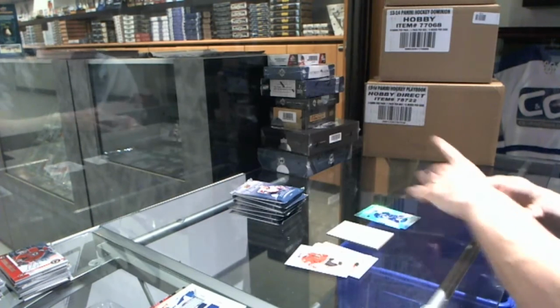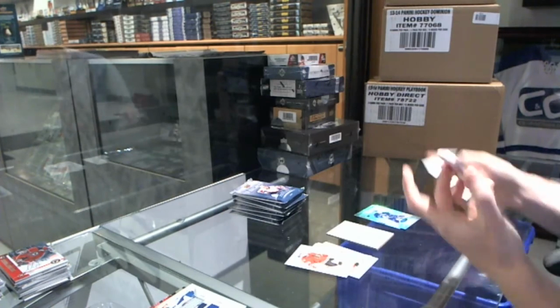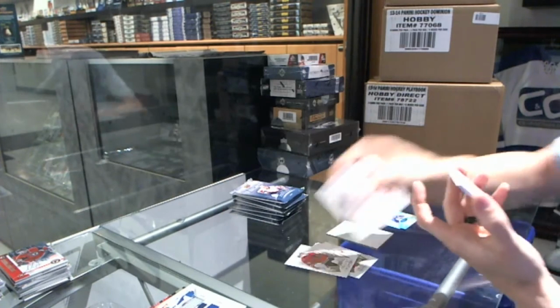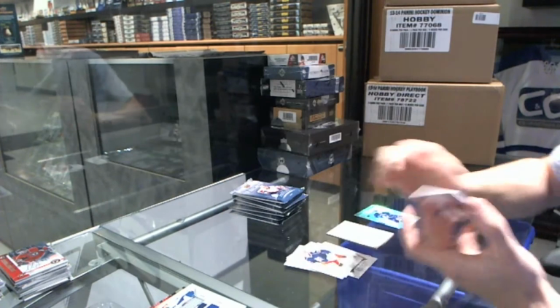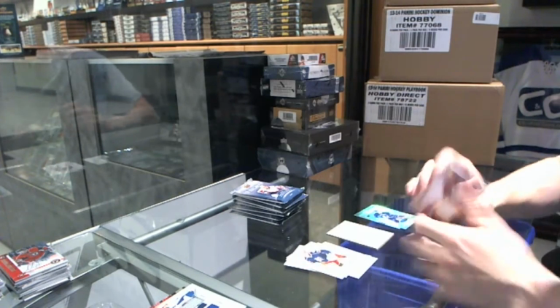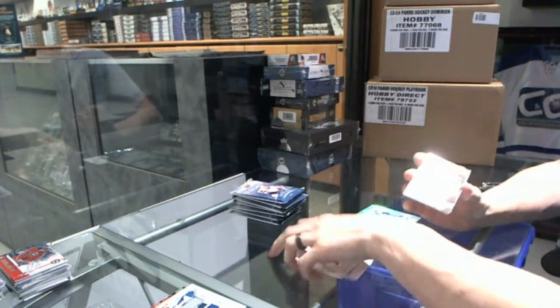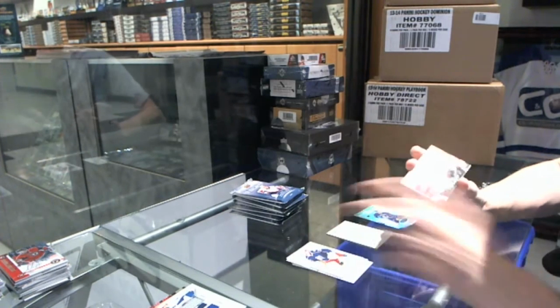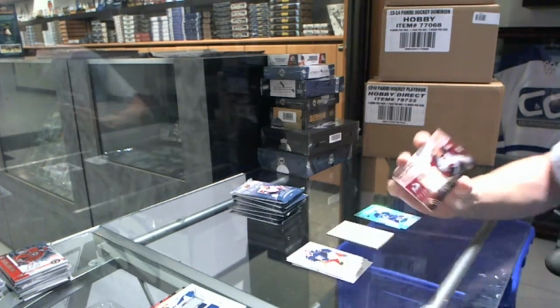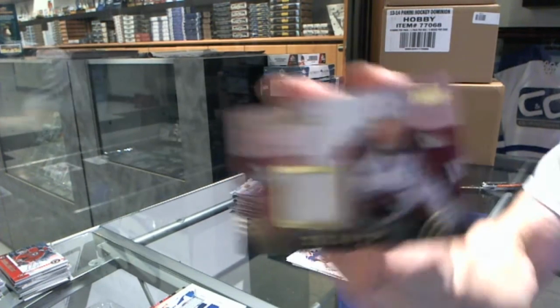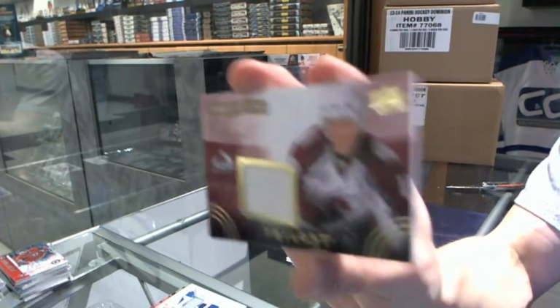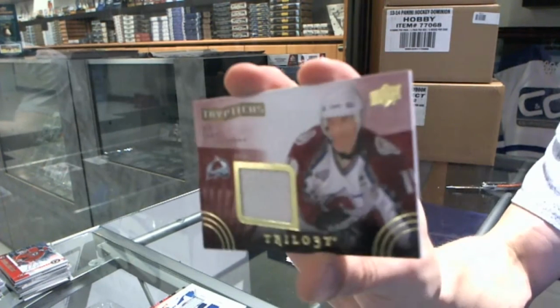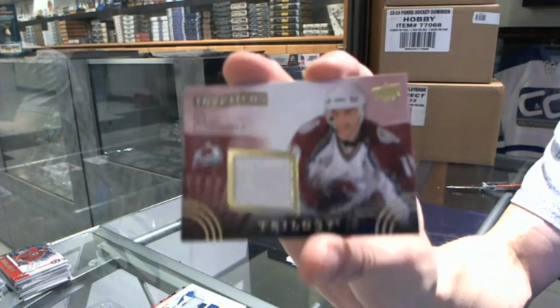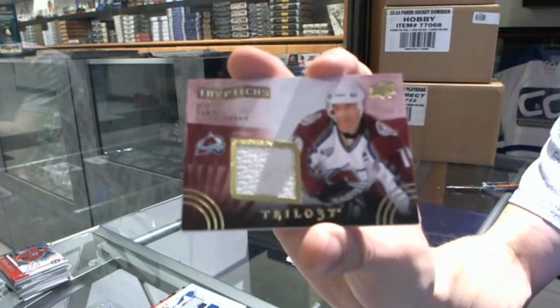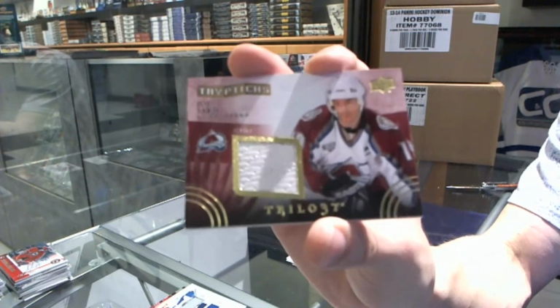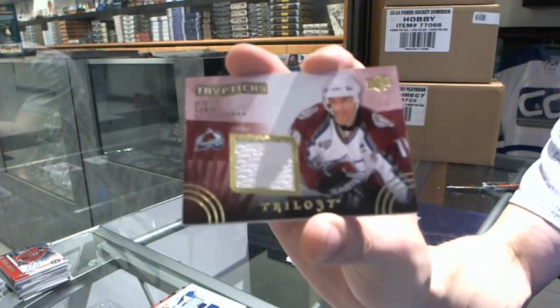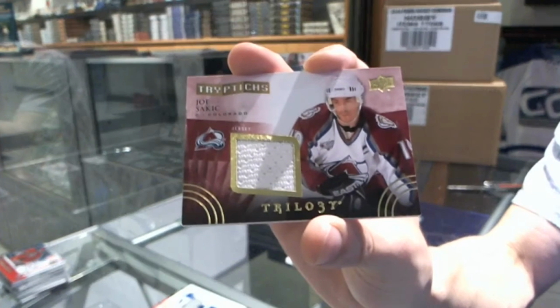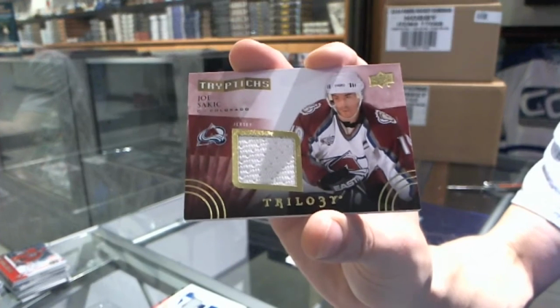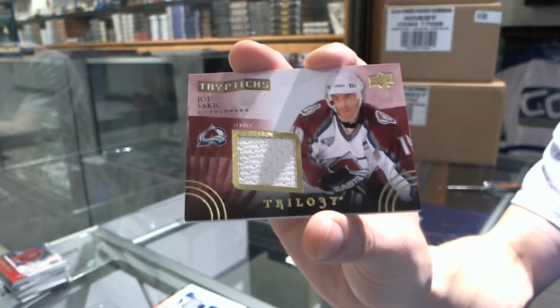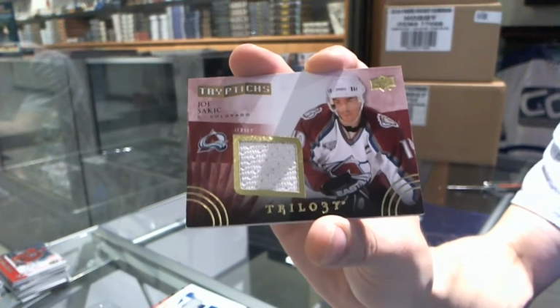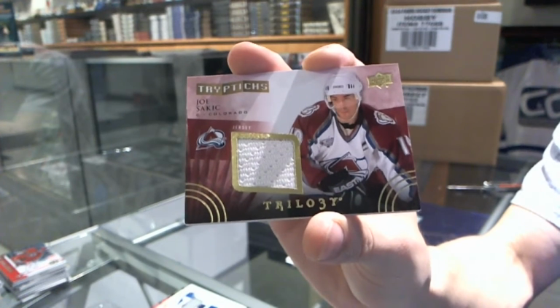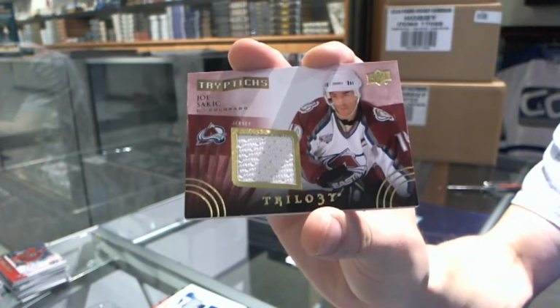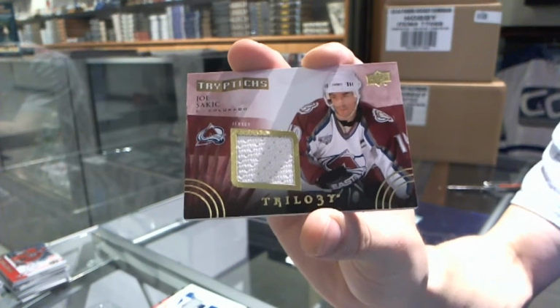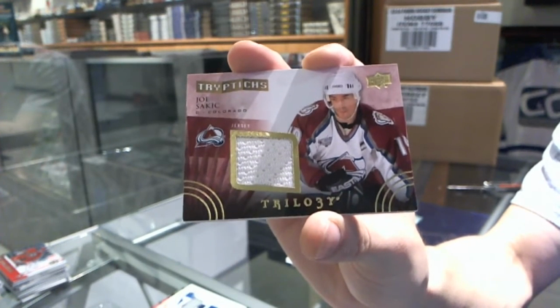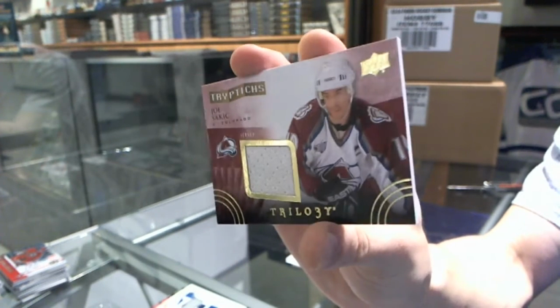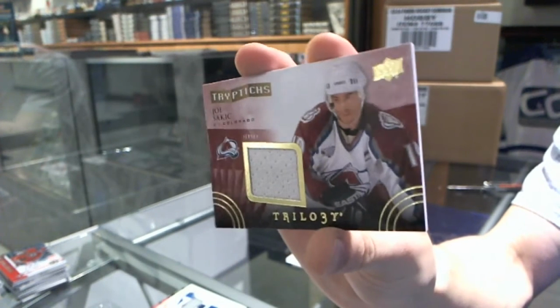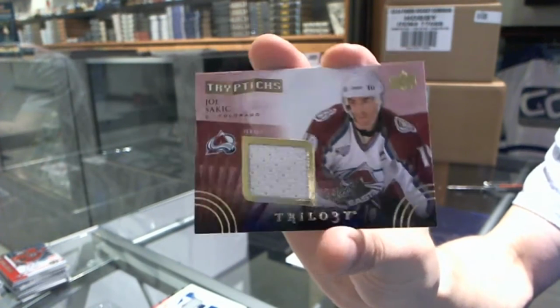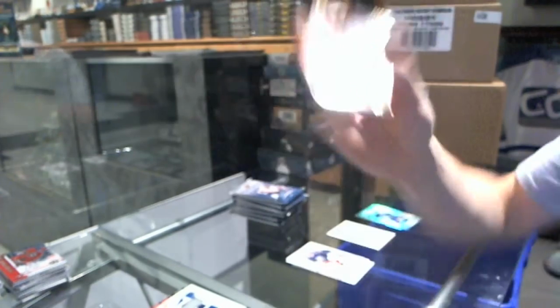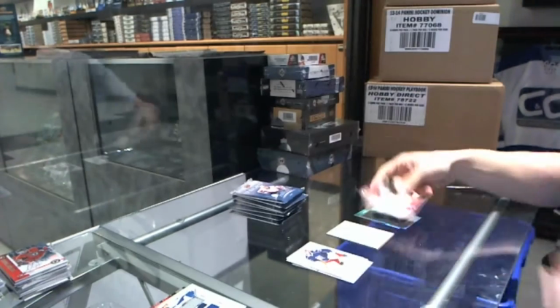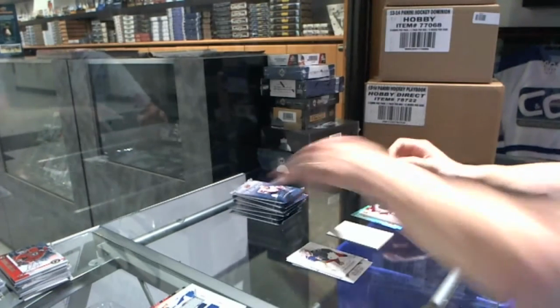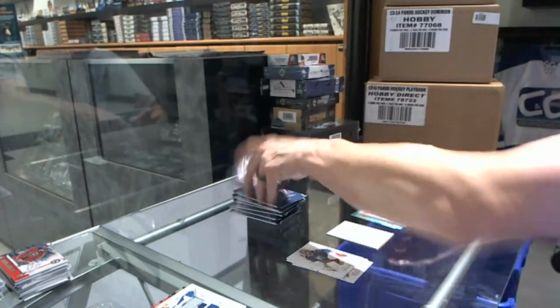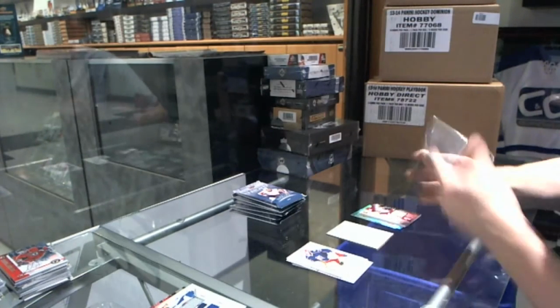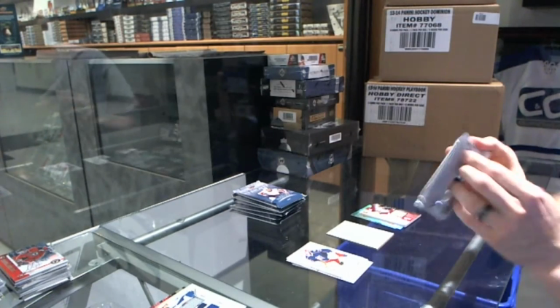We've got a Triptychs jersey, number 600 for the Colorado Avalanche, Joe Sackick. Joe Sackick, Triptychs jersey at $600 for the Avalanche.